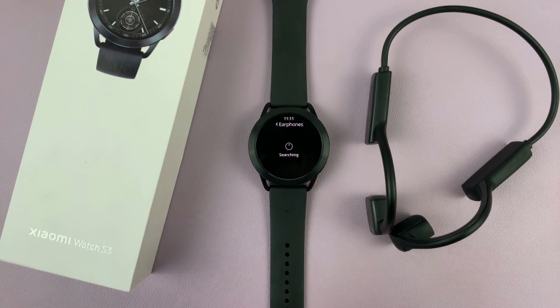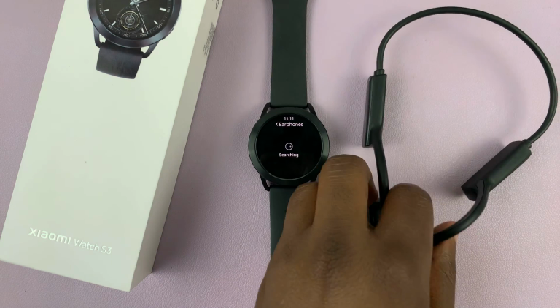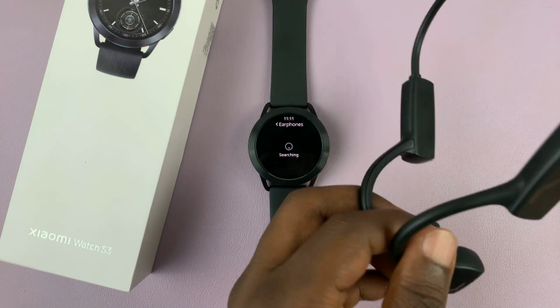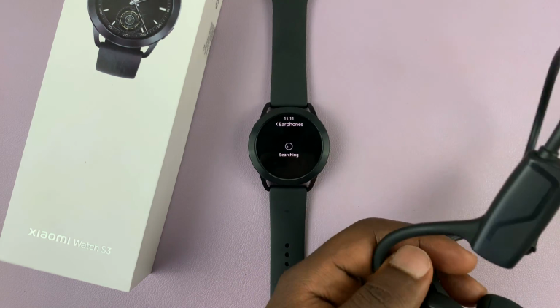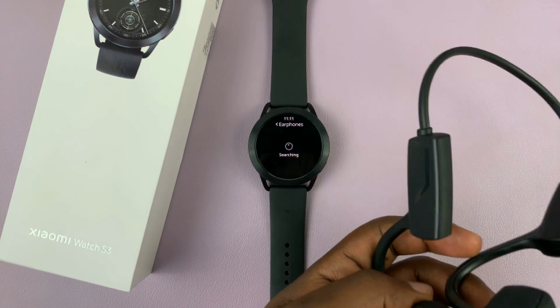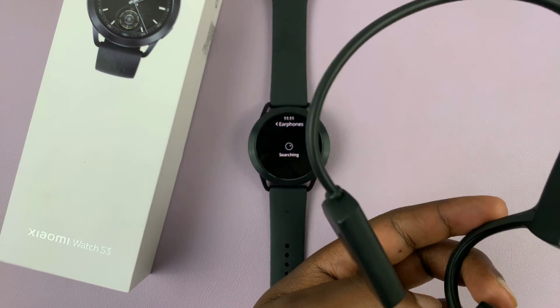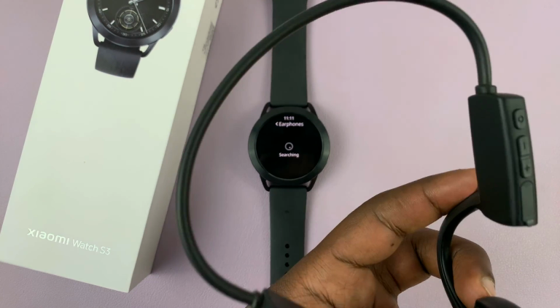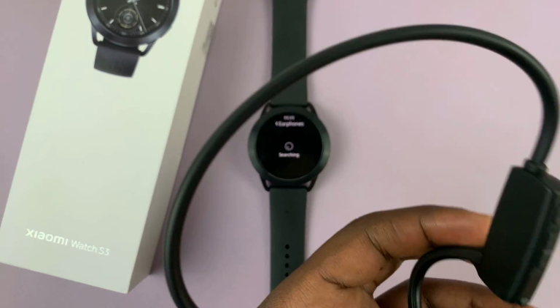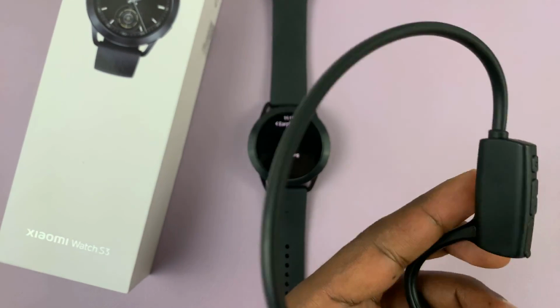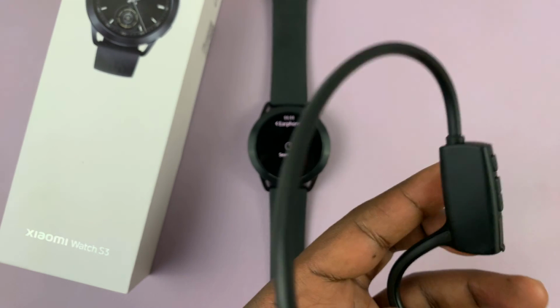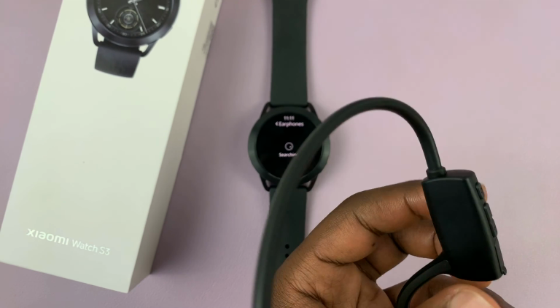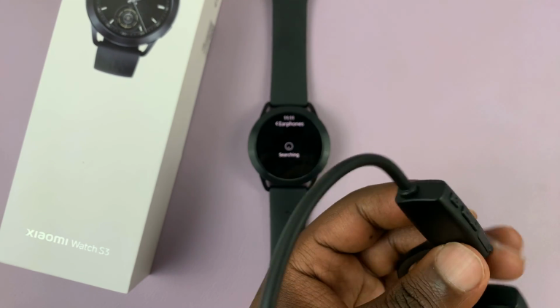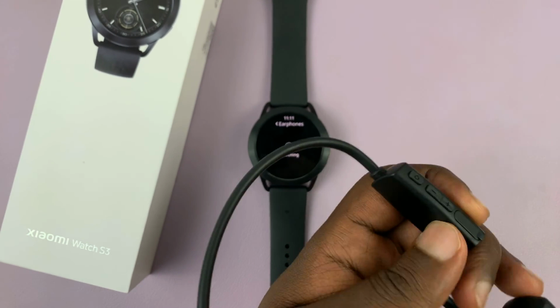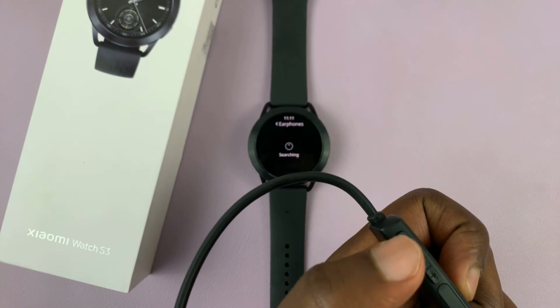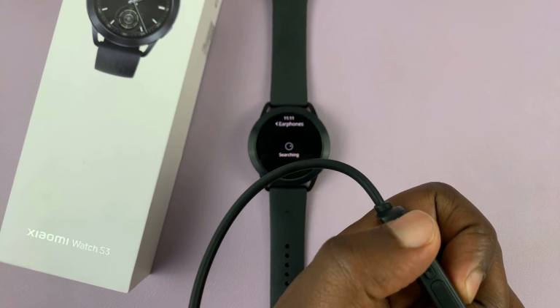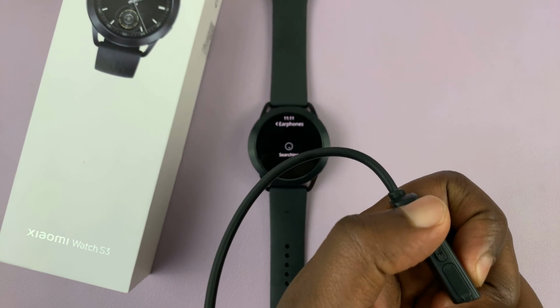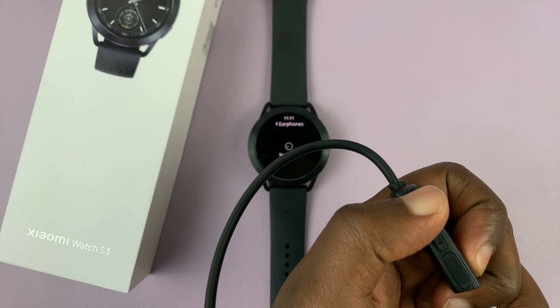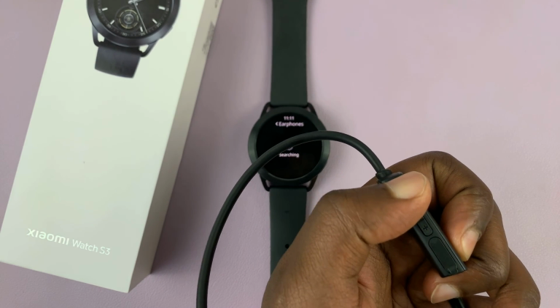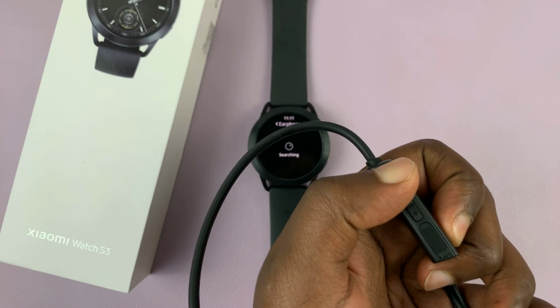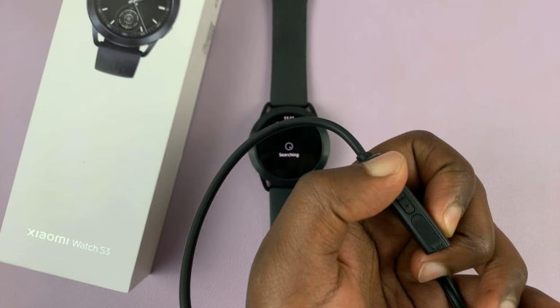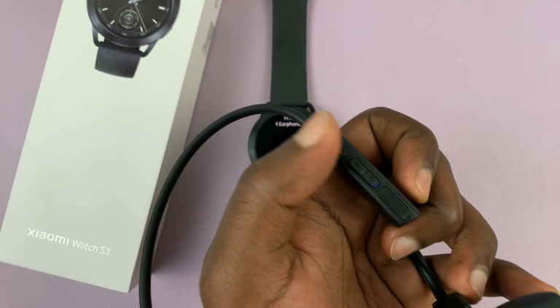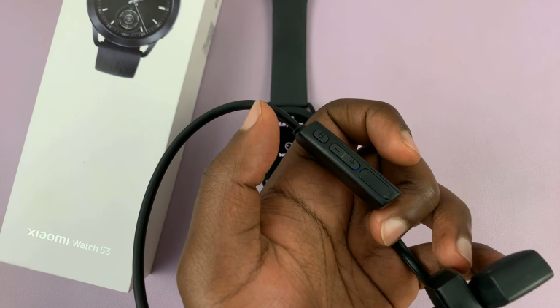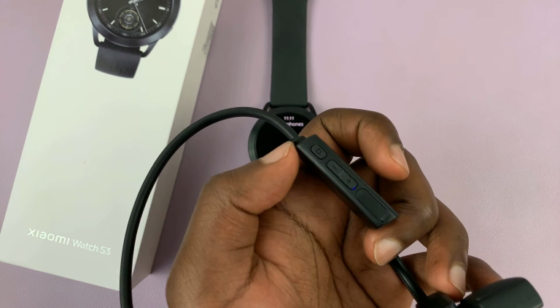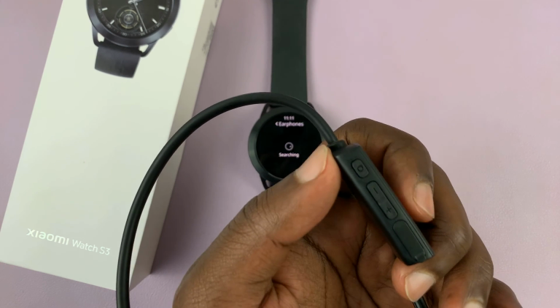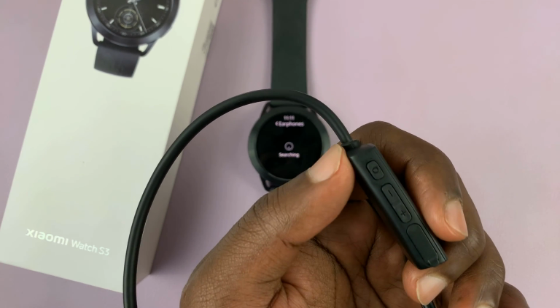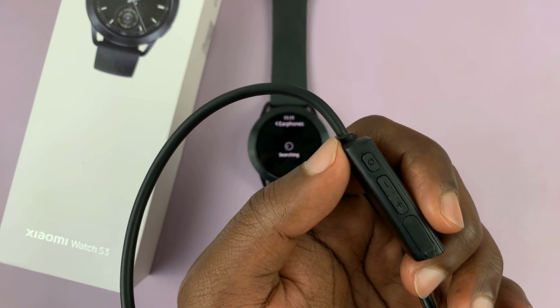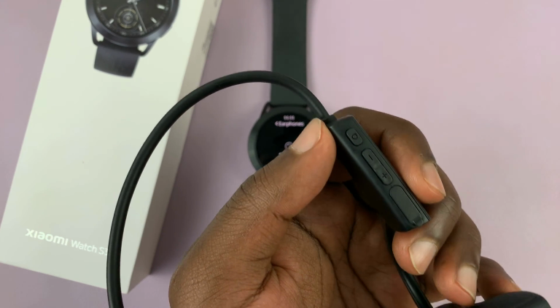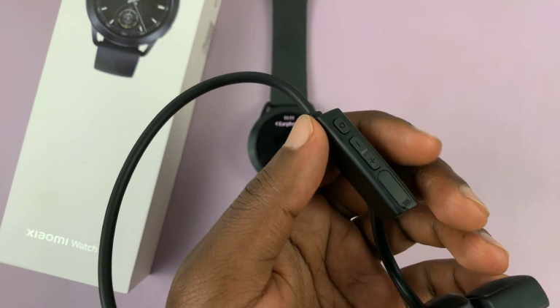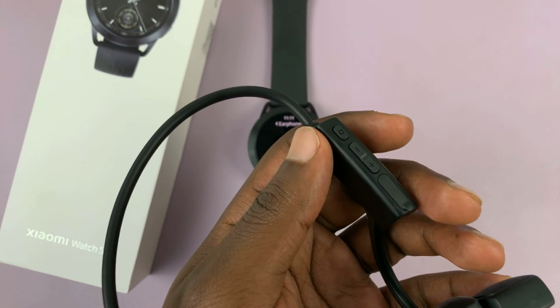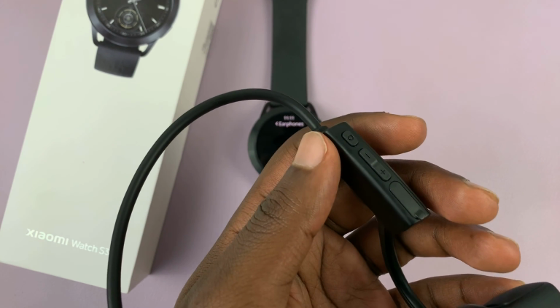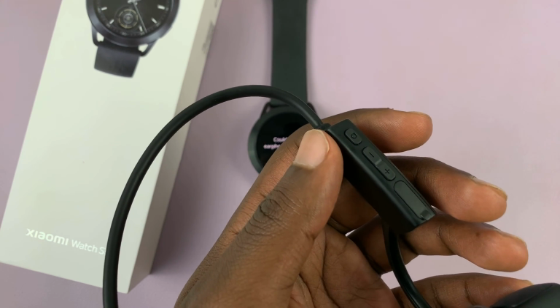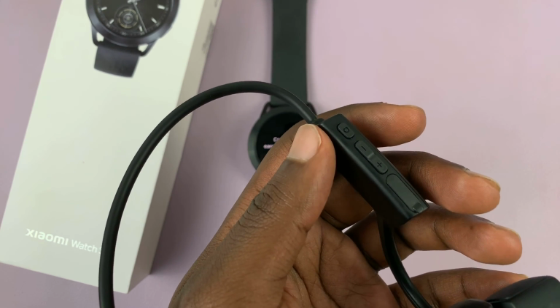What you want to do is grab your earphones or headphones — I have these Techno headphones. Make sure the headphones are switched on and put them in Bluetooth pairing mode.